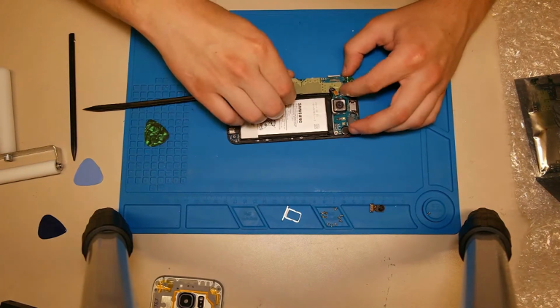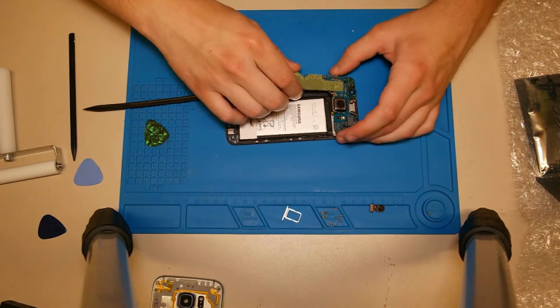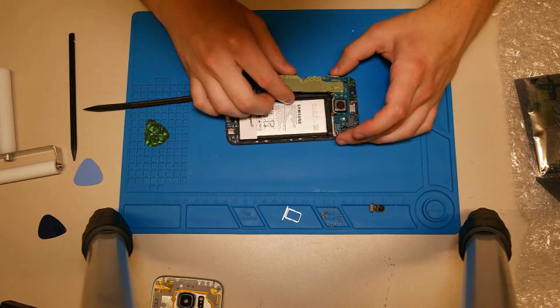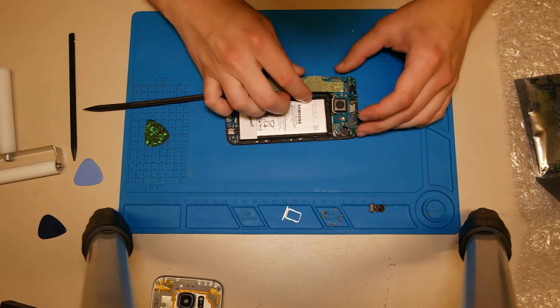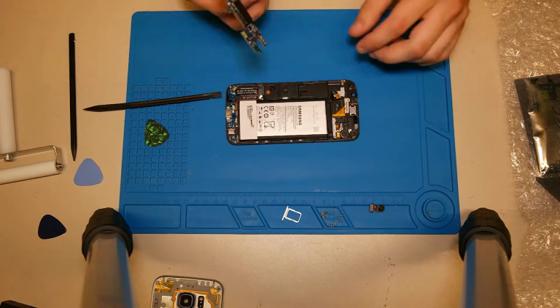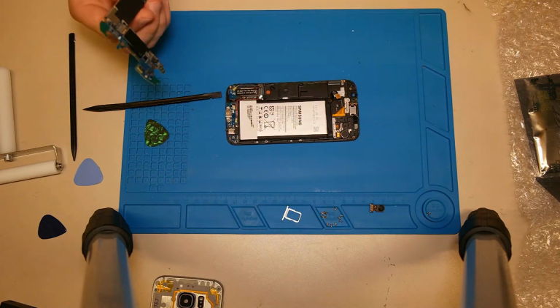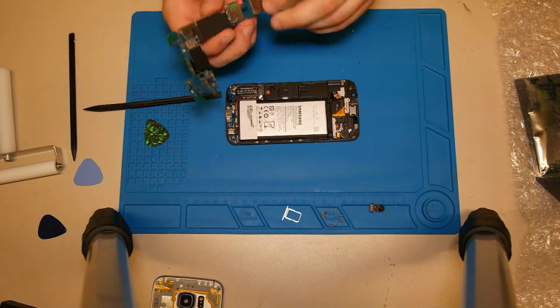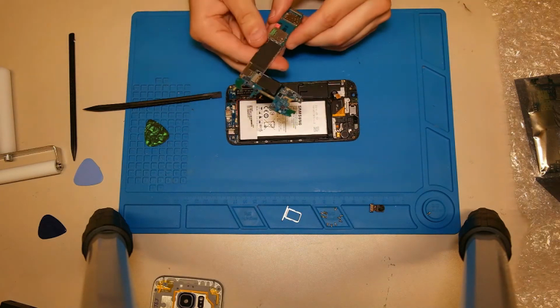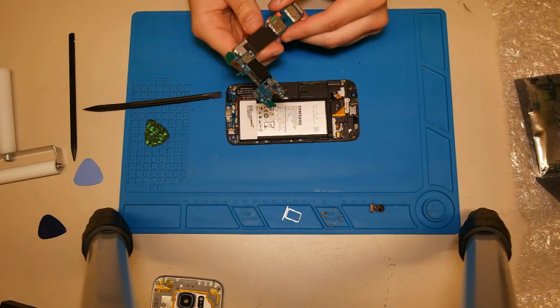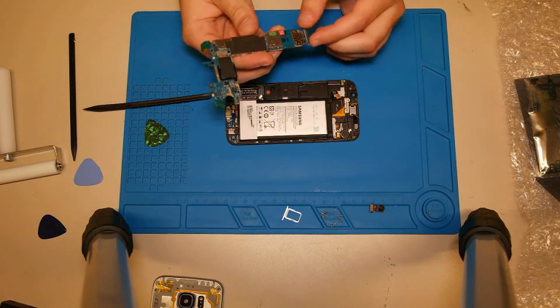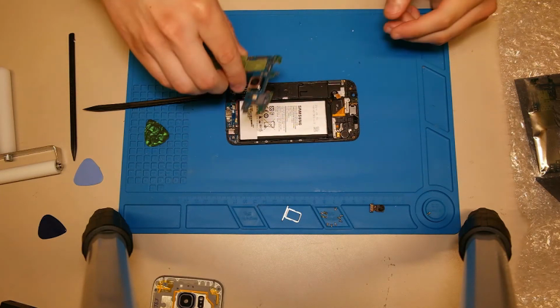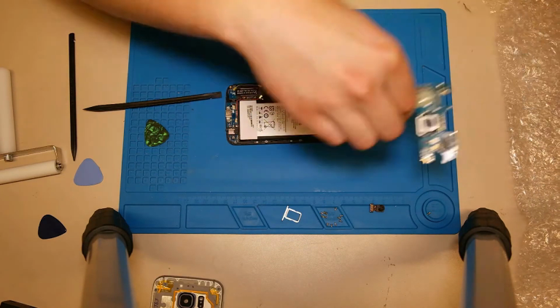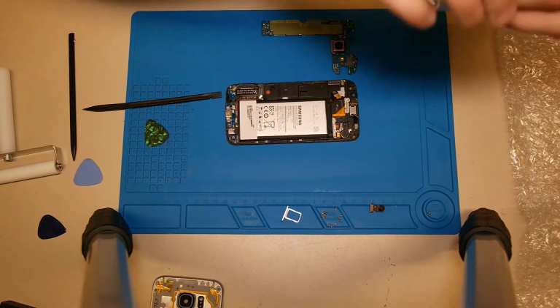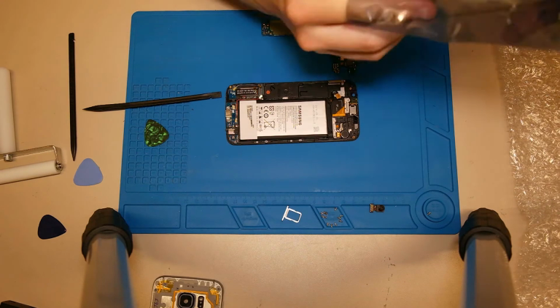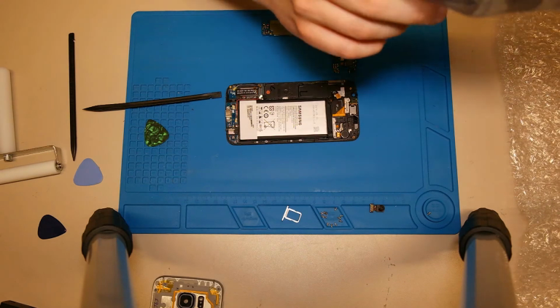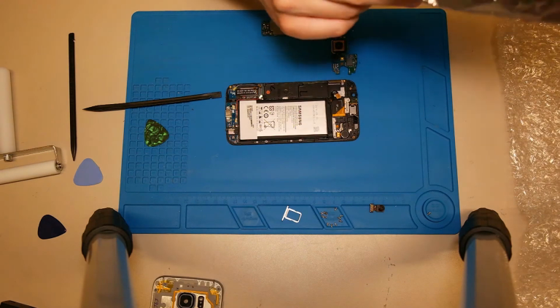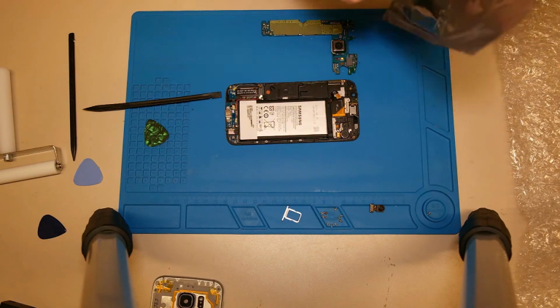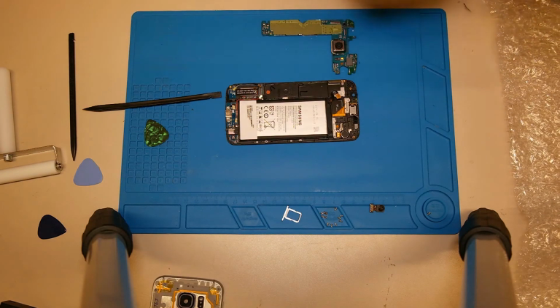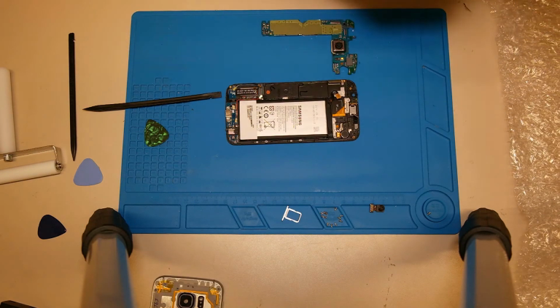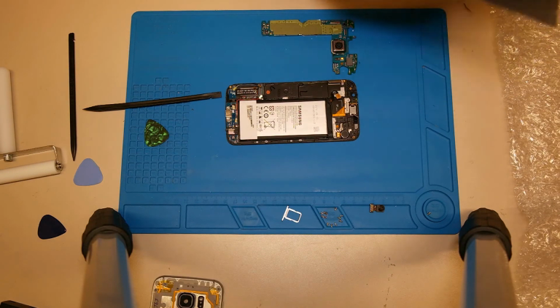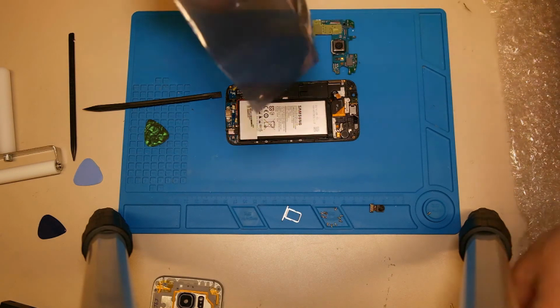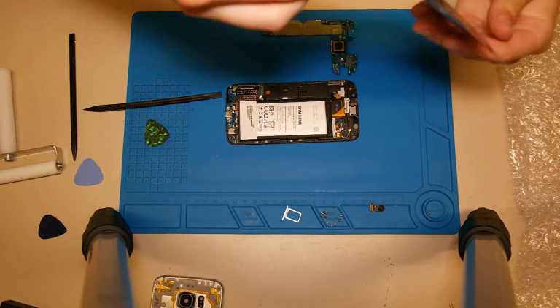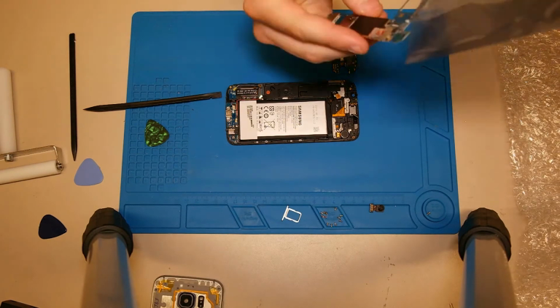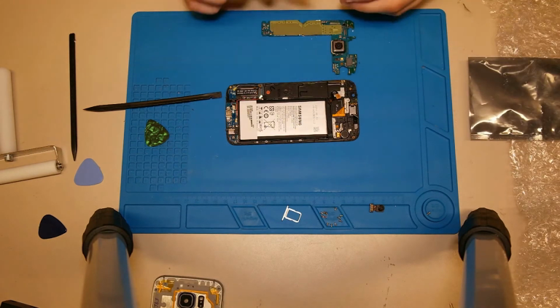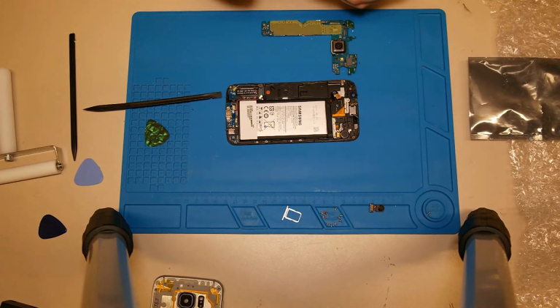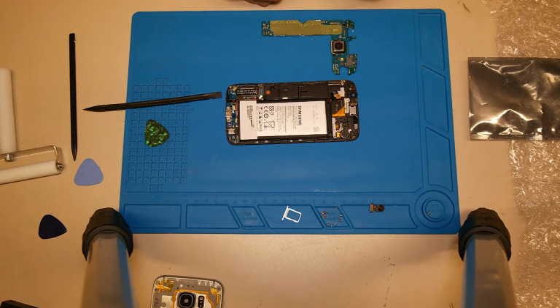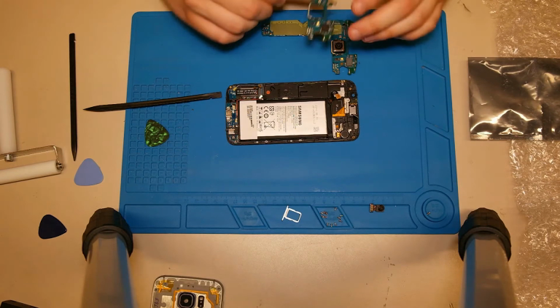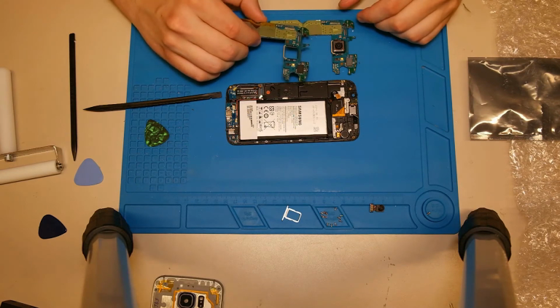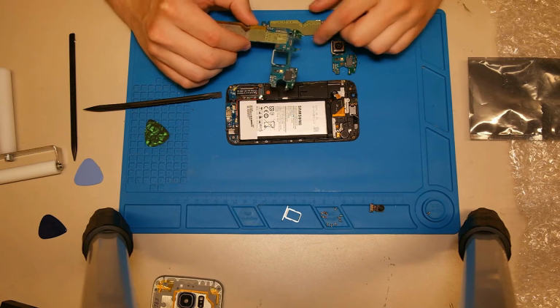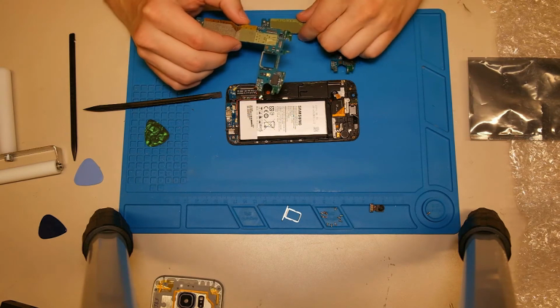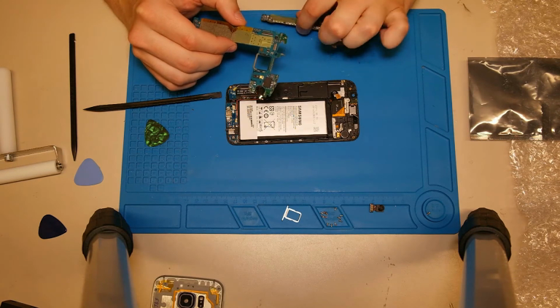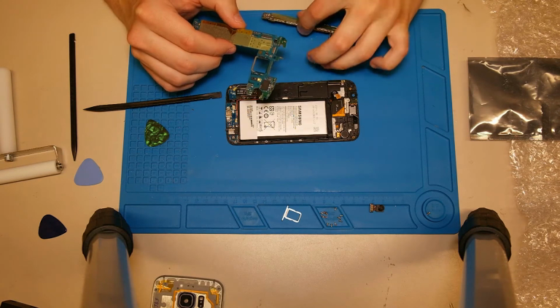After that, you can try to lift up the top of the main board, or try to disconnect the dock connector from the other side at the bottom of the main board. If you lift up the top of the main board, be careful with the different flex cables and connectors.